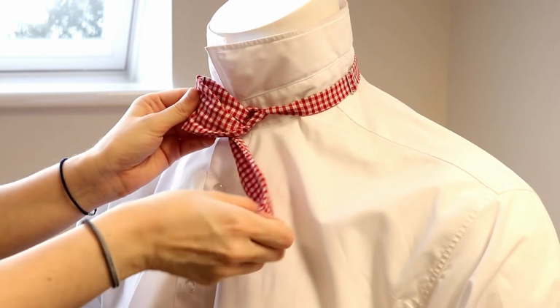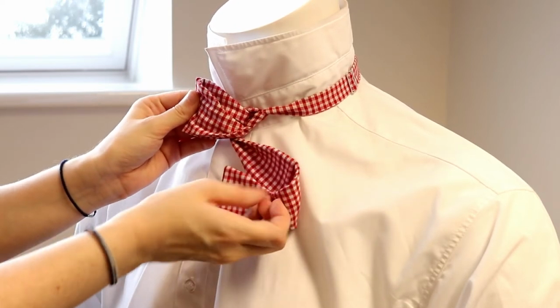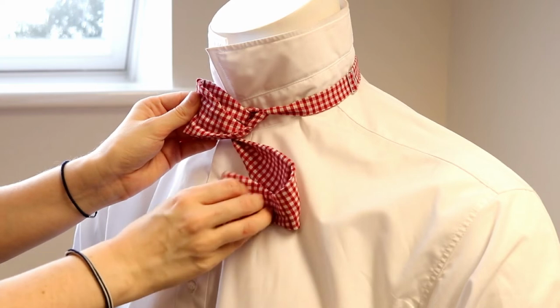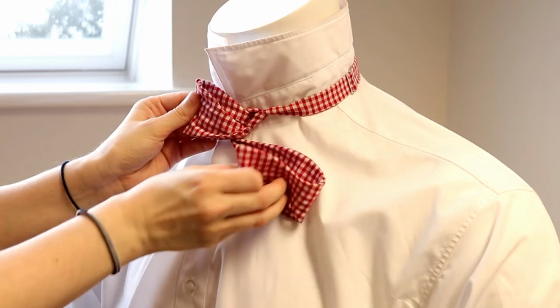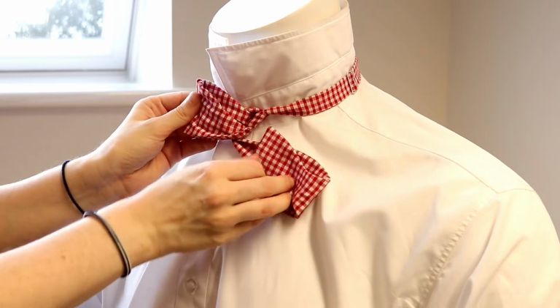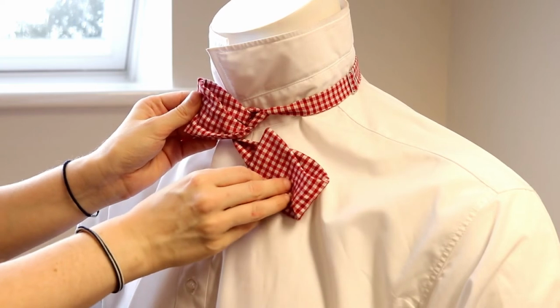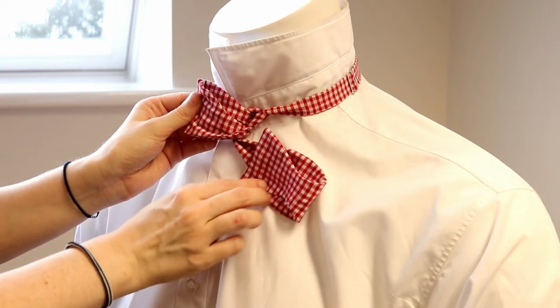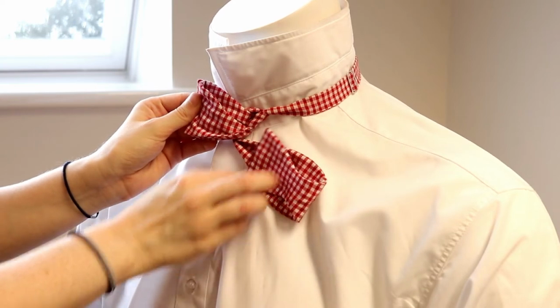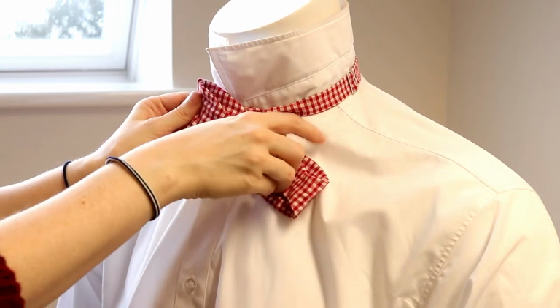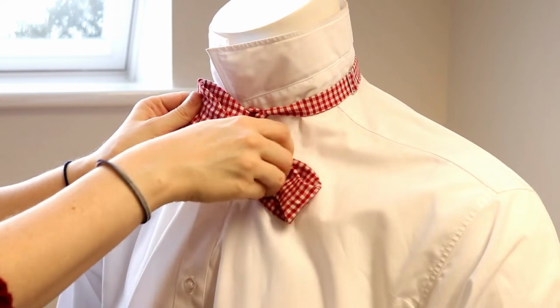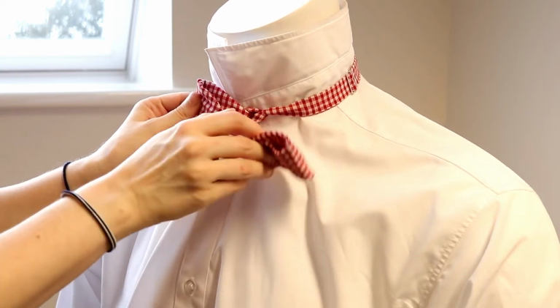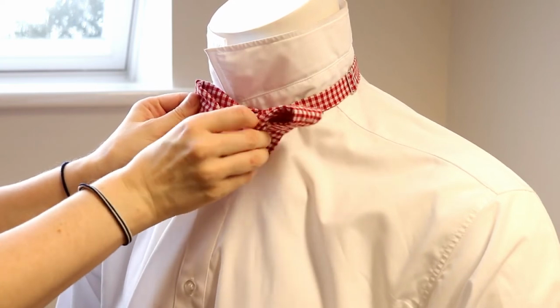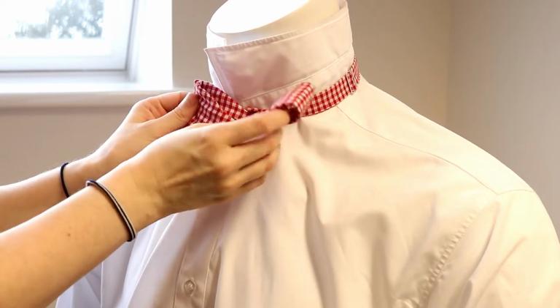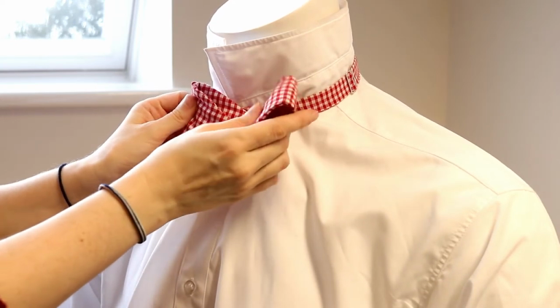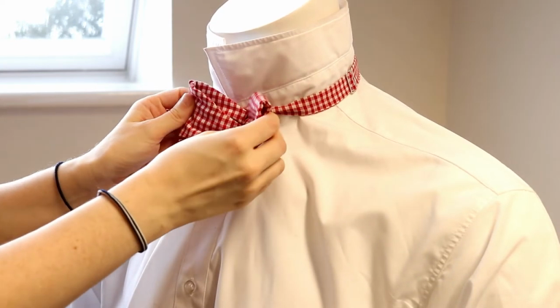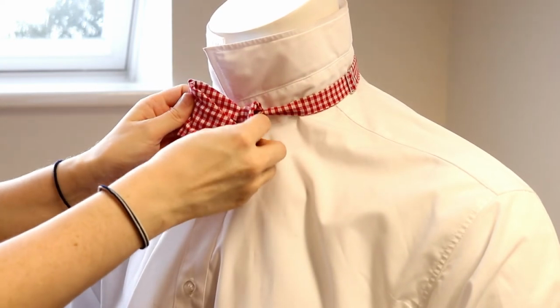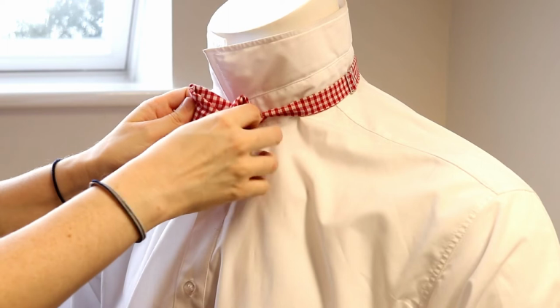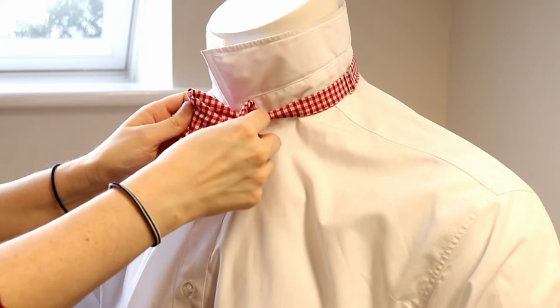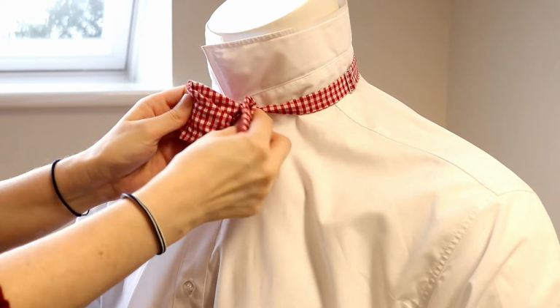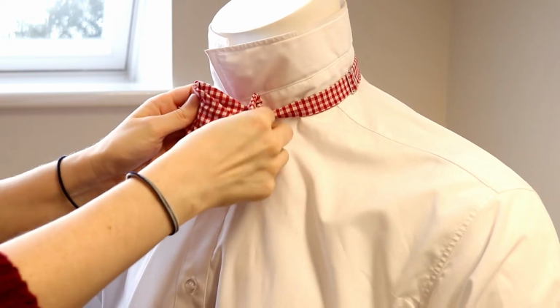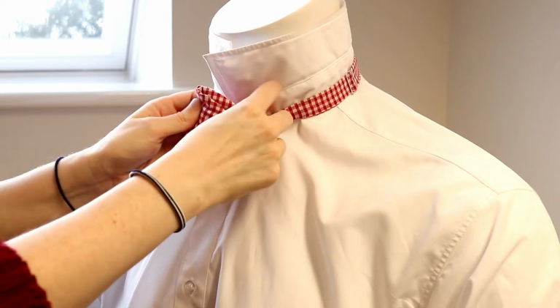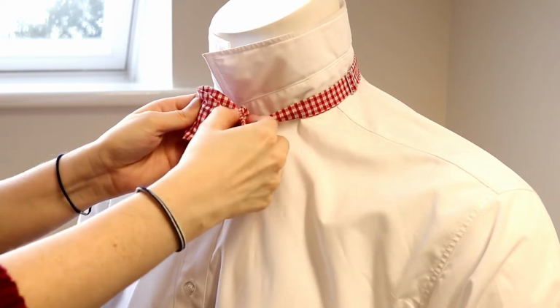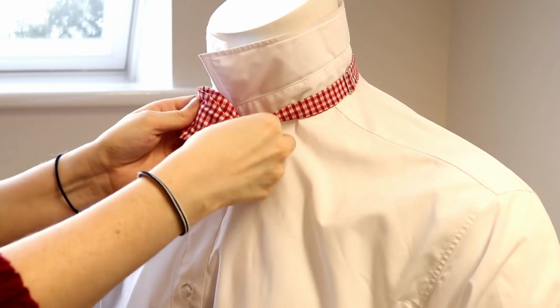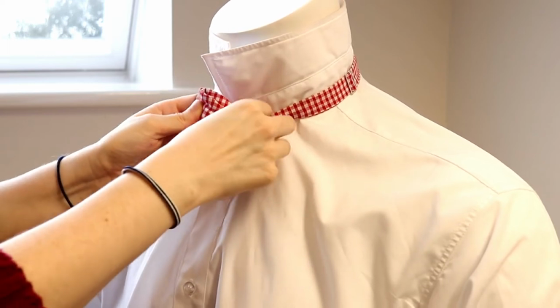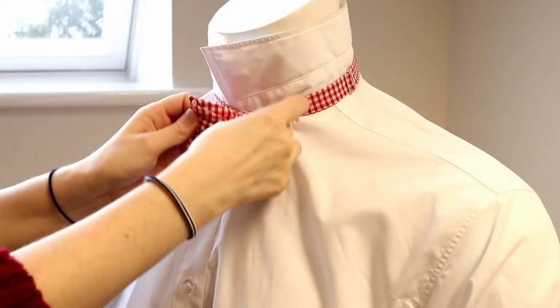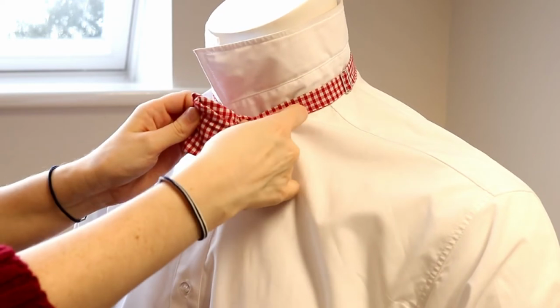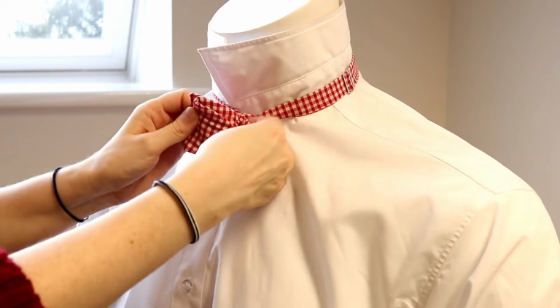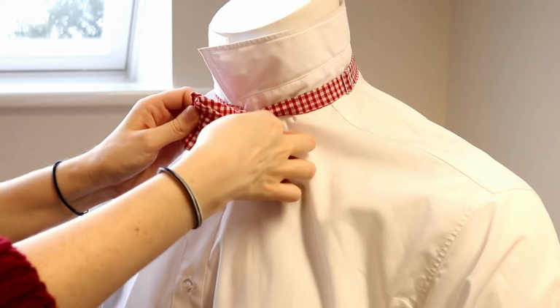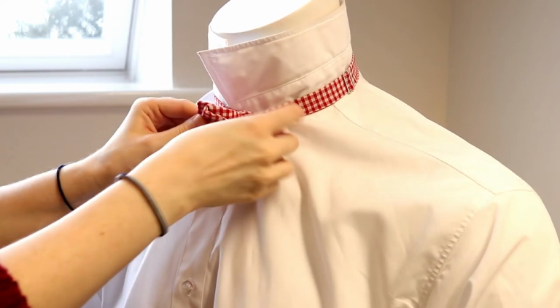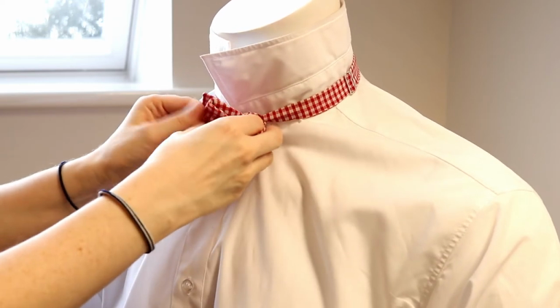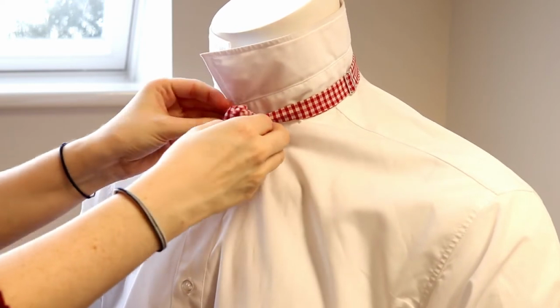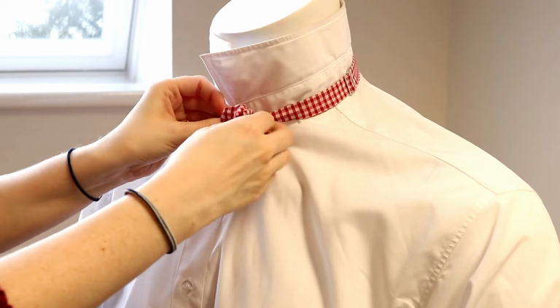Grab the end of the bowtie that's hanging down, half fold it, and feed it through the hole at the back. Be sure to only feed this halfway through and not the full way.